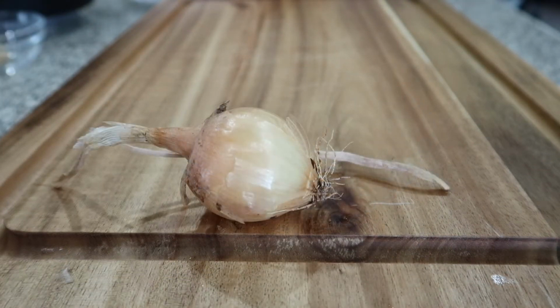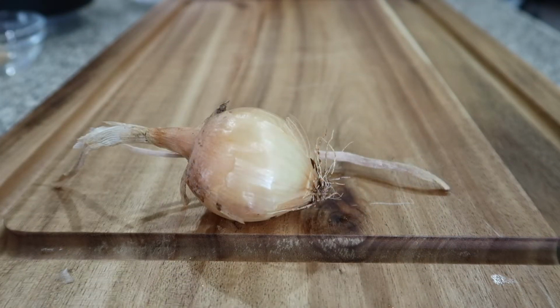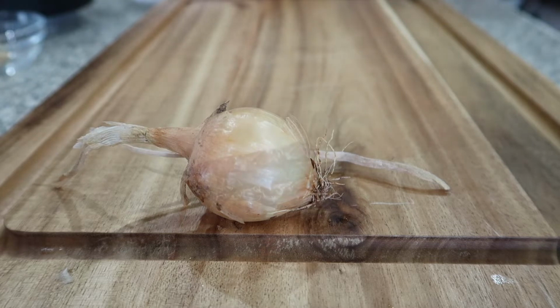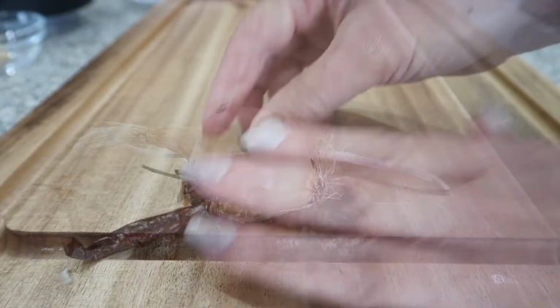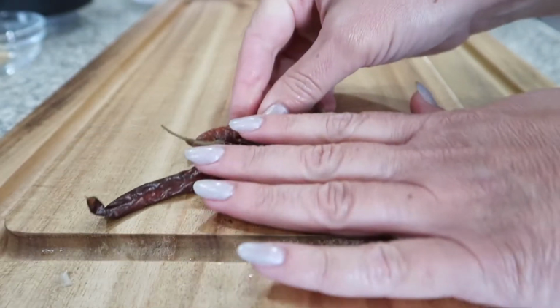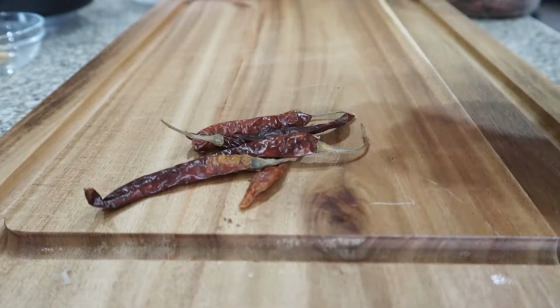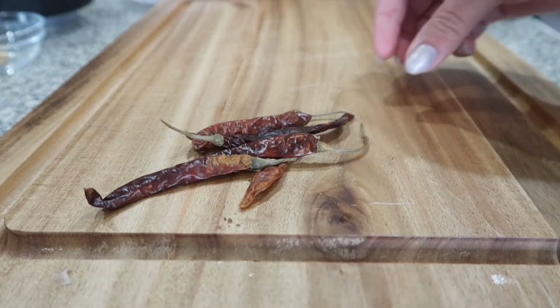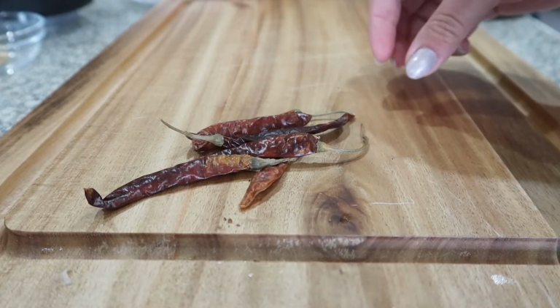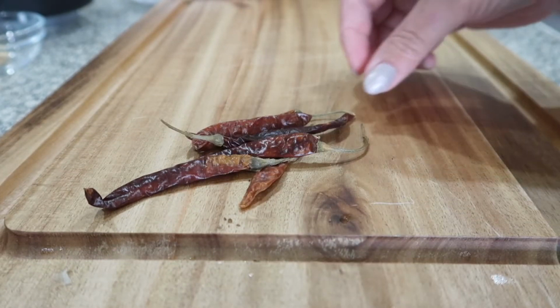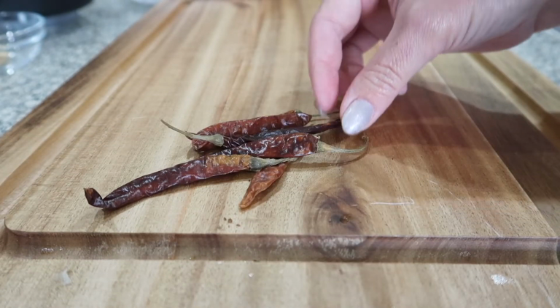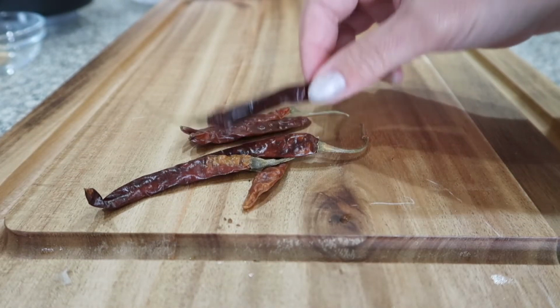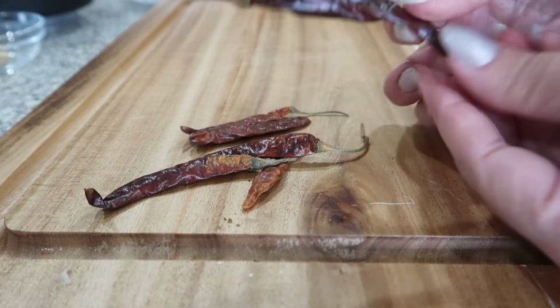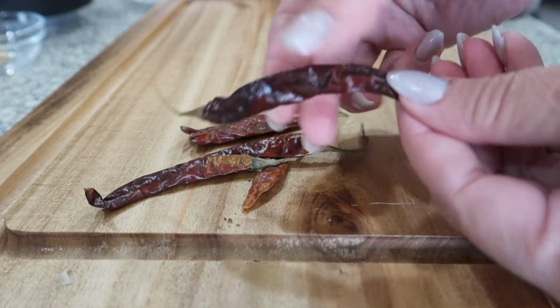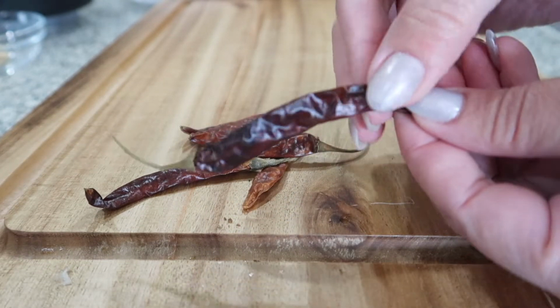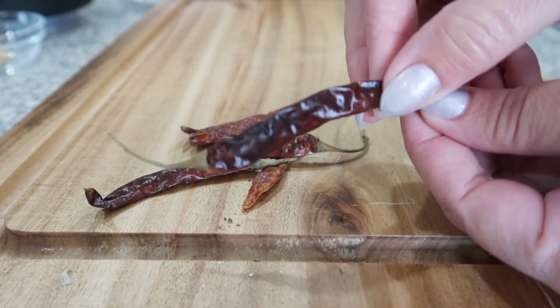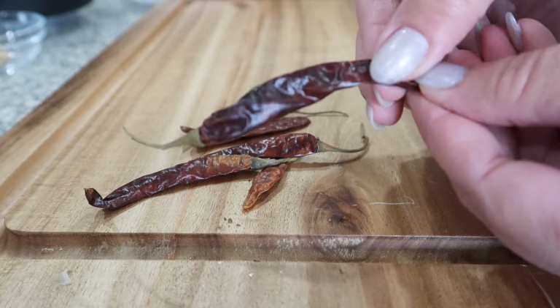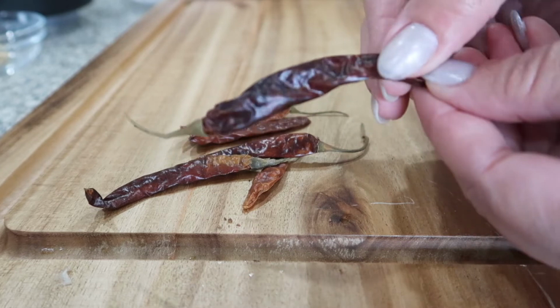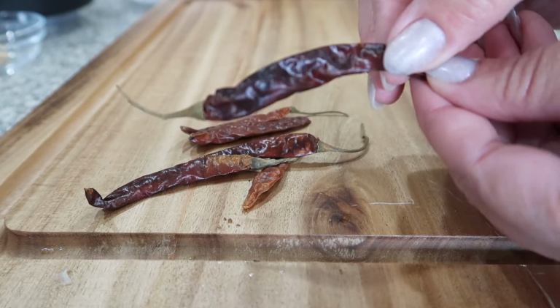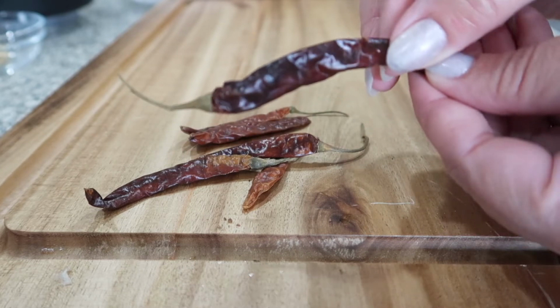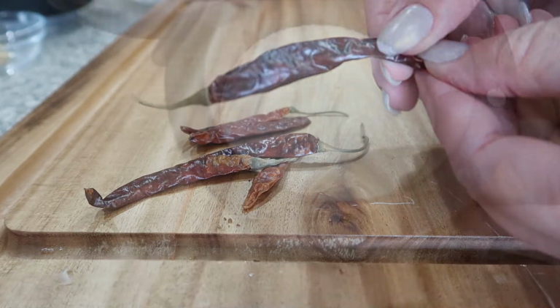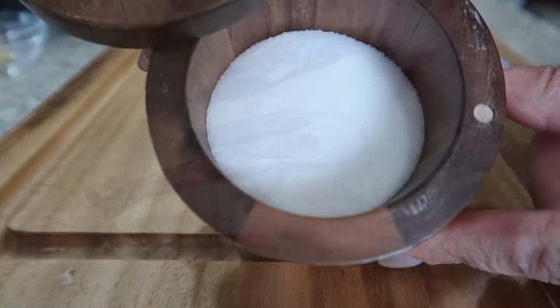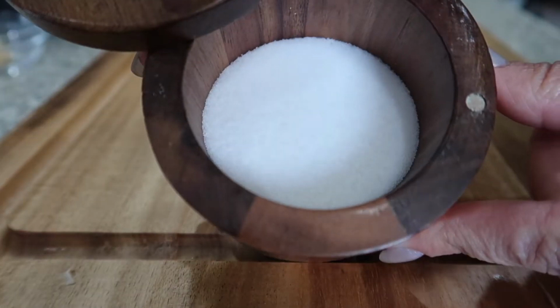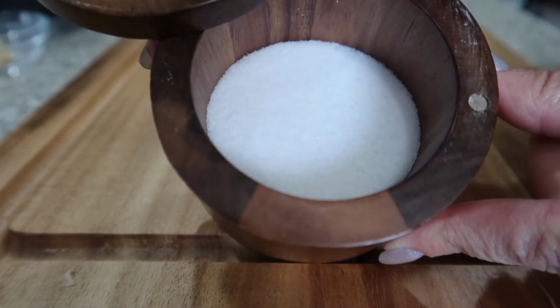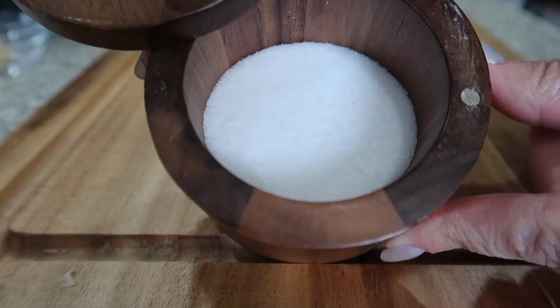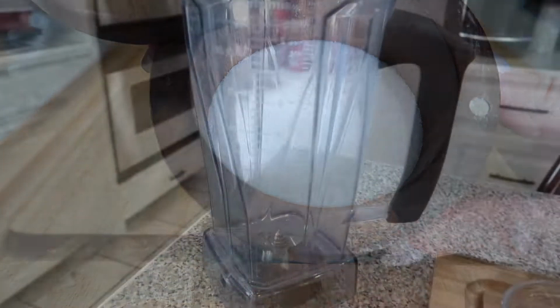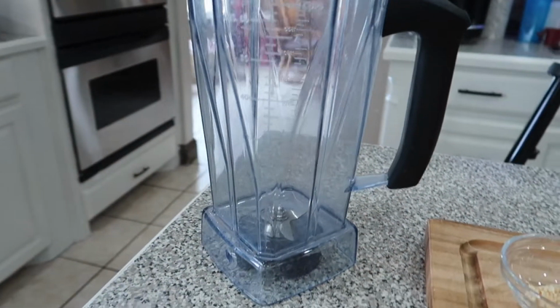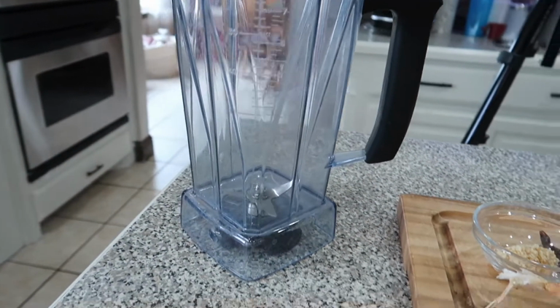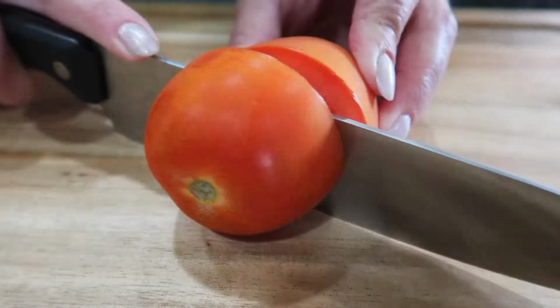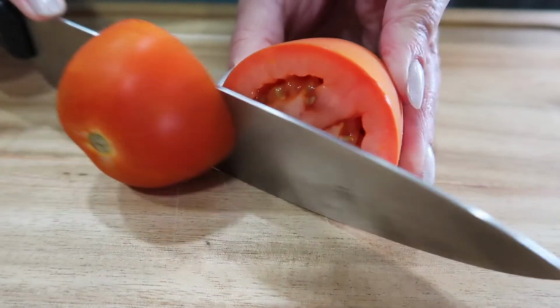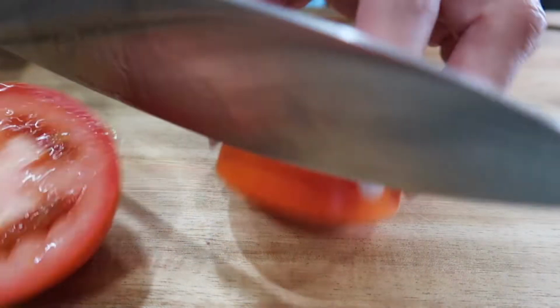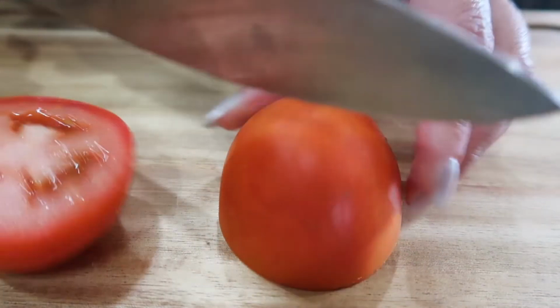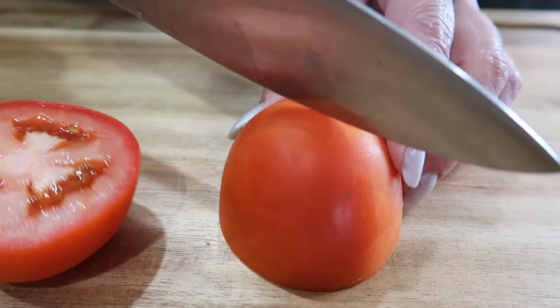onion, and some dried peppers. You can find these peppers in the produce aisle and they do come in a bag with a lot in them, salt, and a blender. We are going to go ahead and cut up all of the tomatoes.